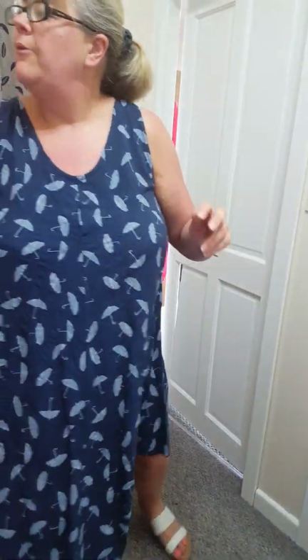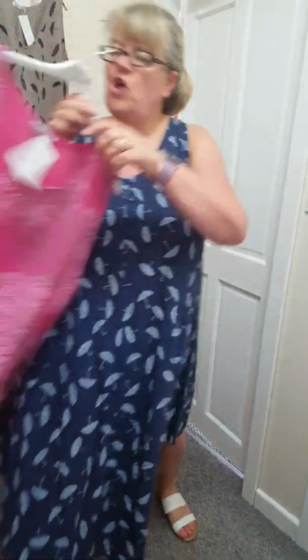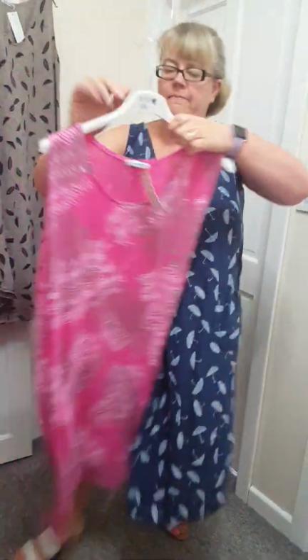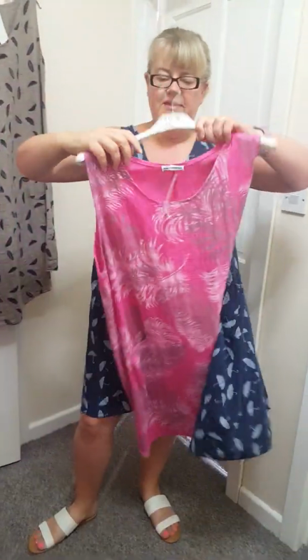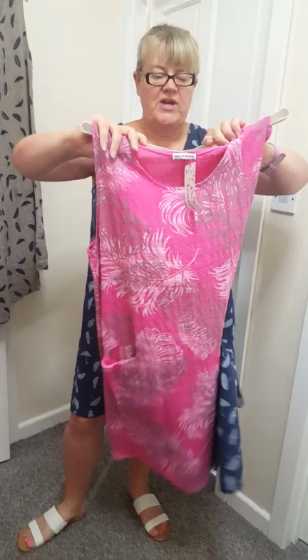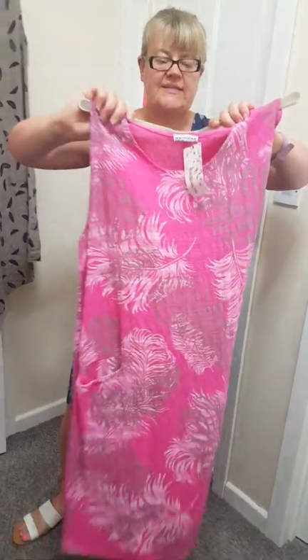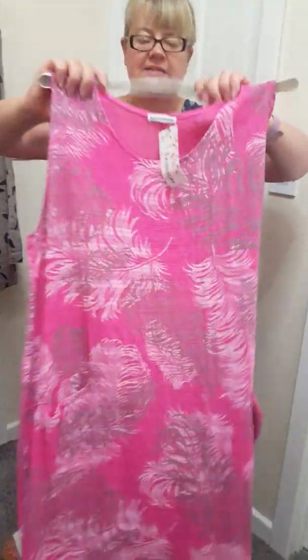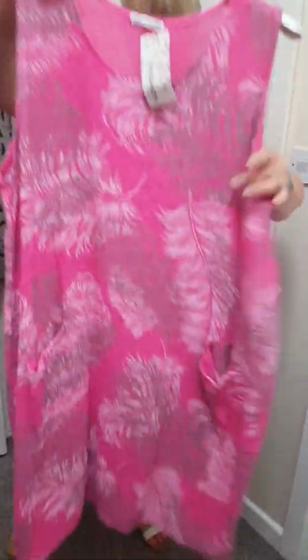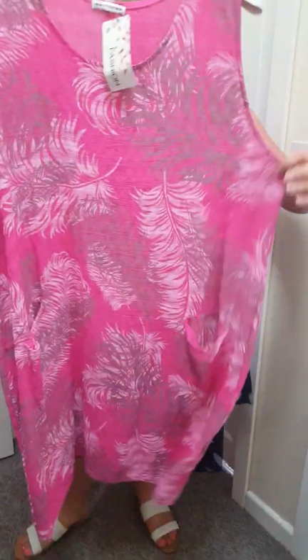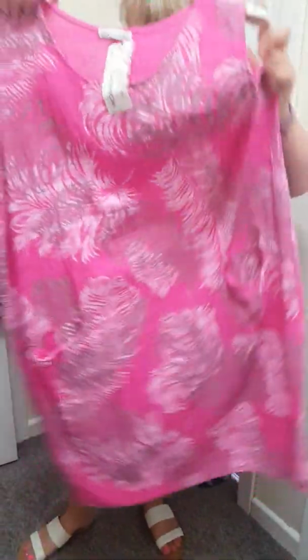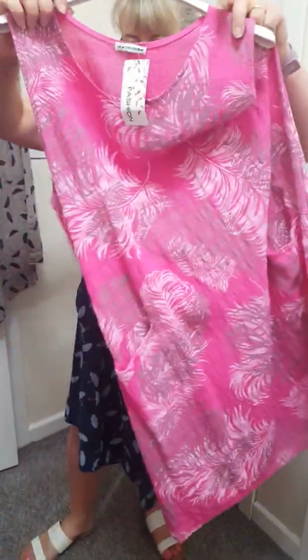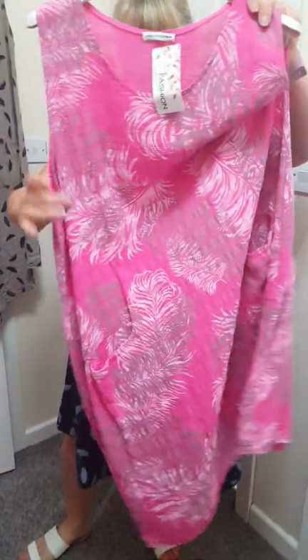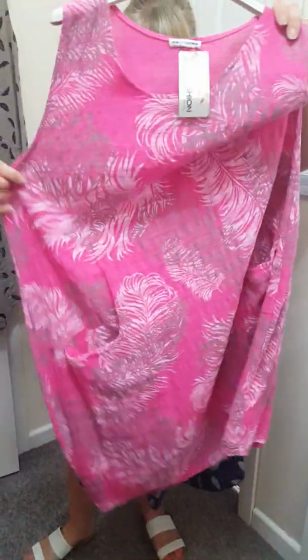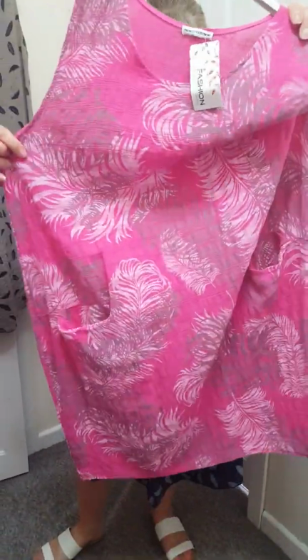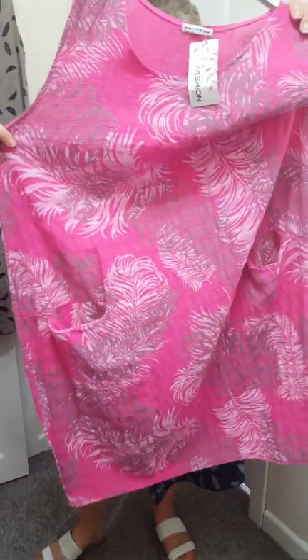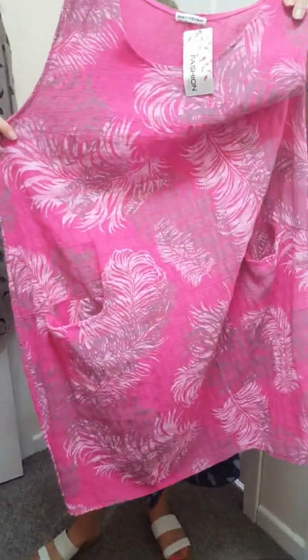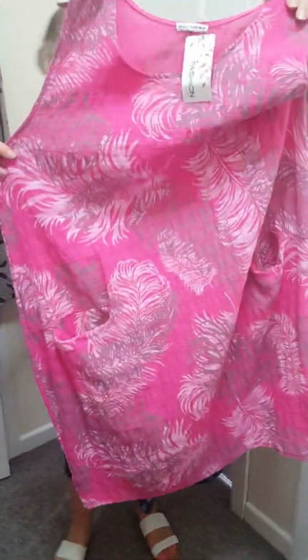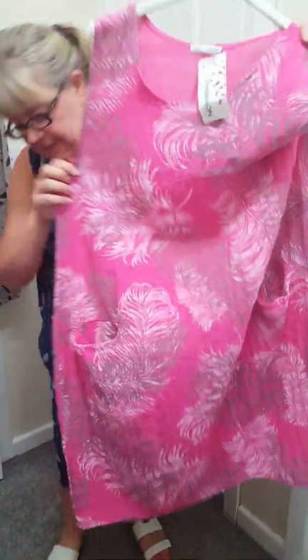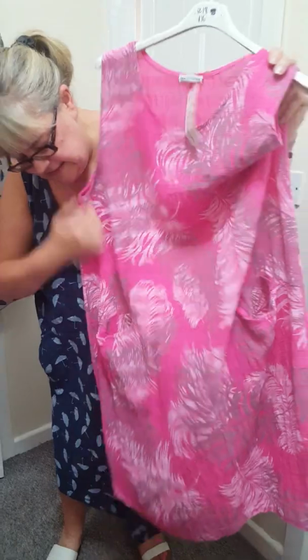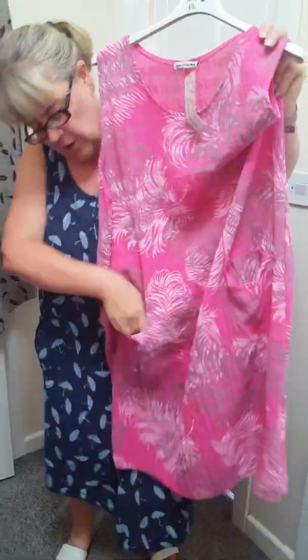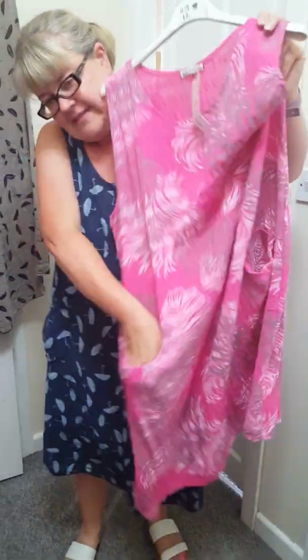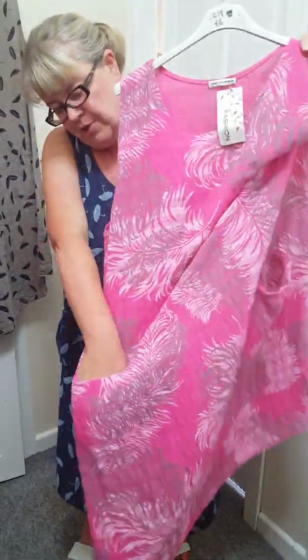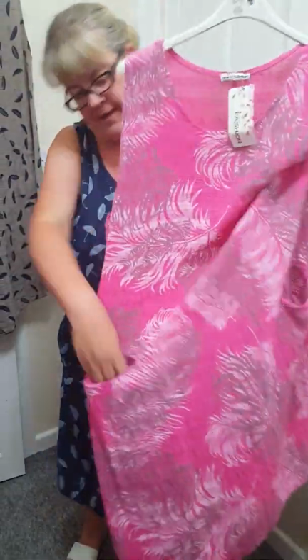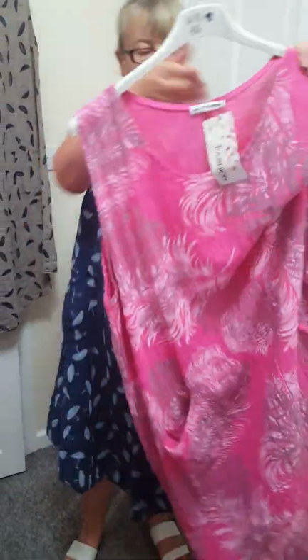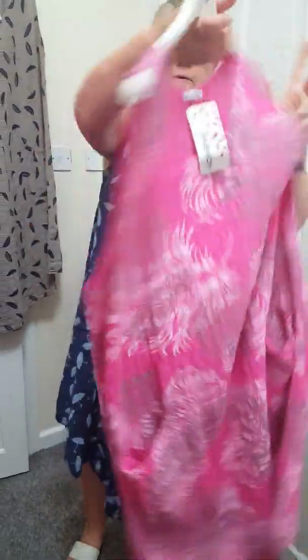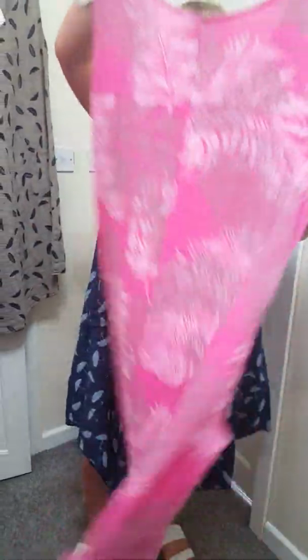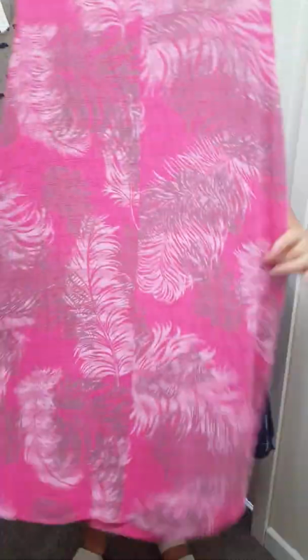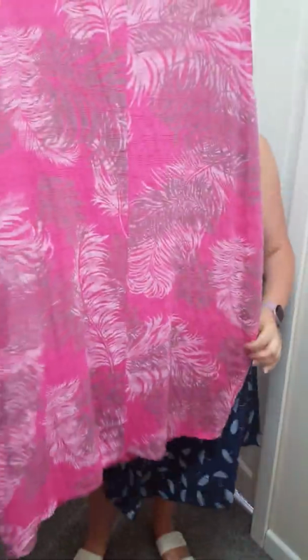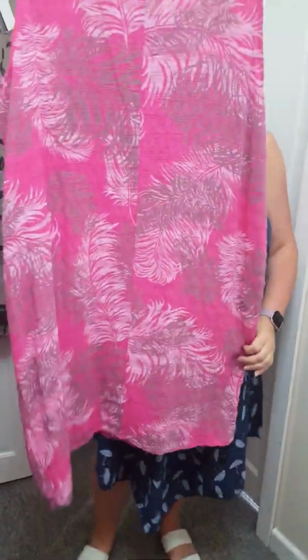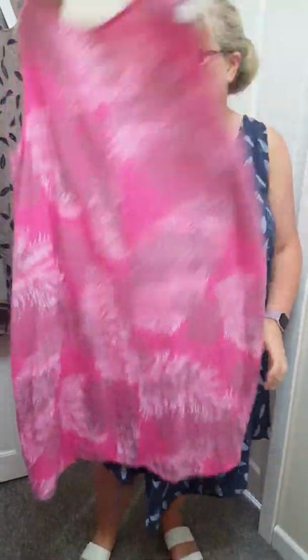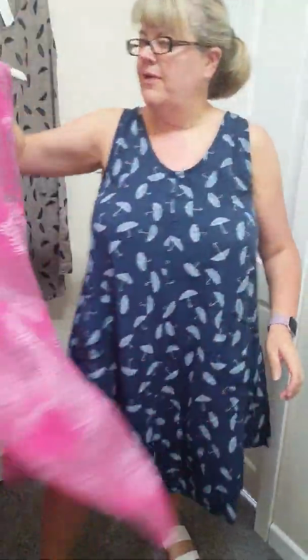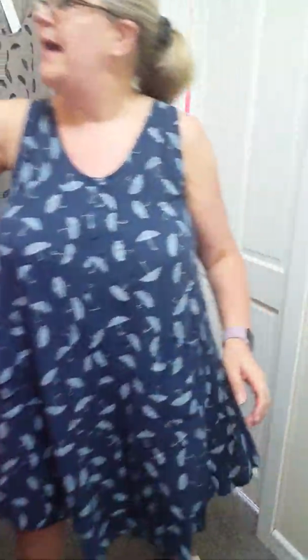We've just got one of these dresses. £16. One size will fit up to an 18. These are nice. And they've got like slouchy pockets at the front, and floral at the back.